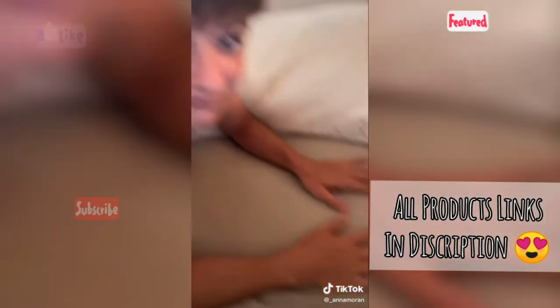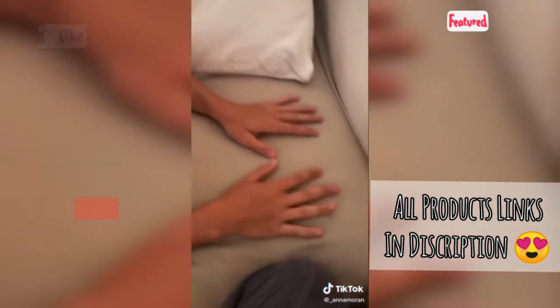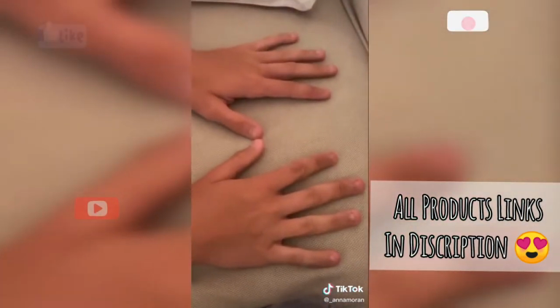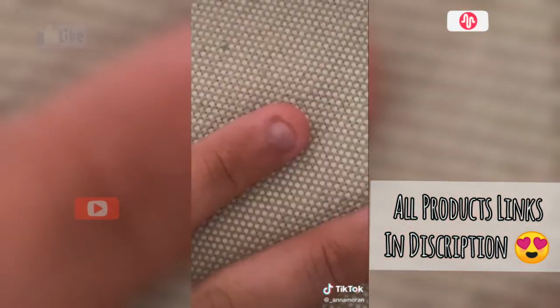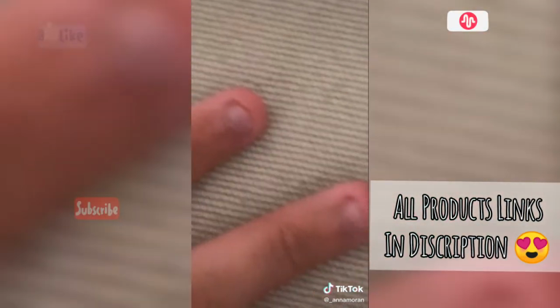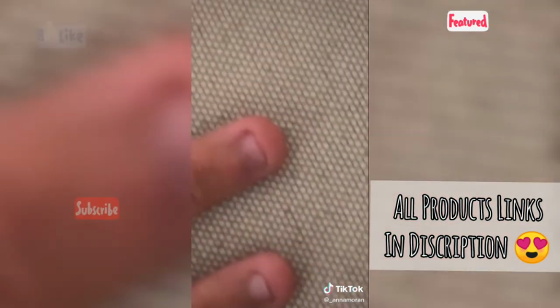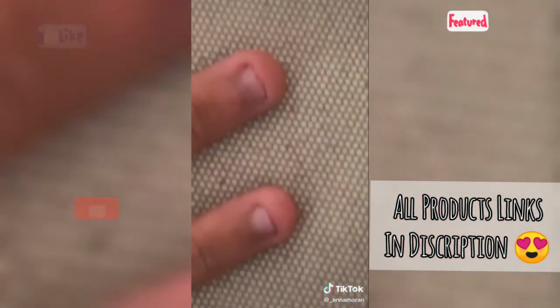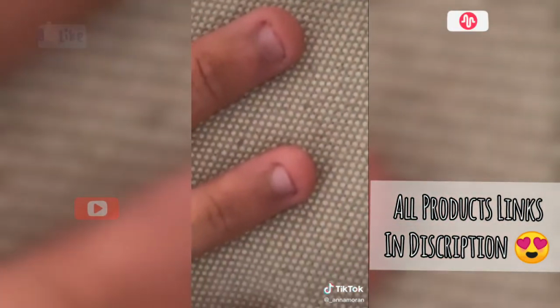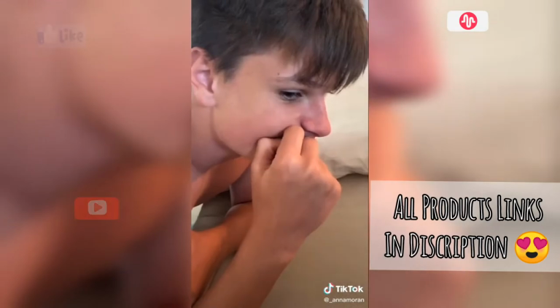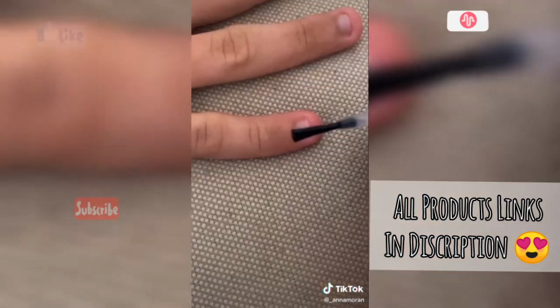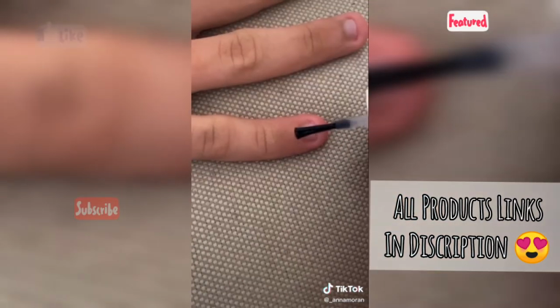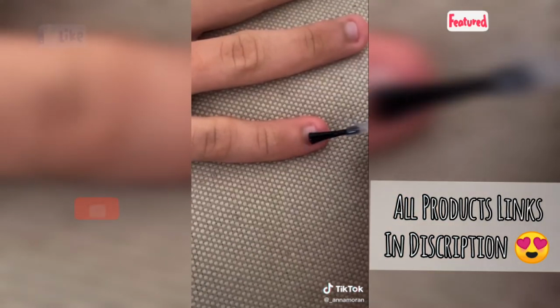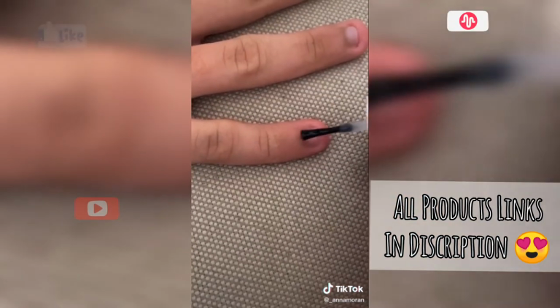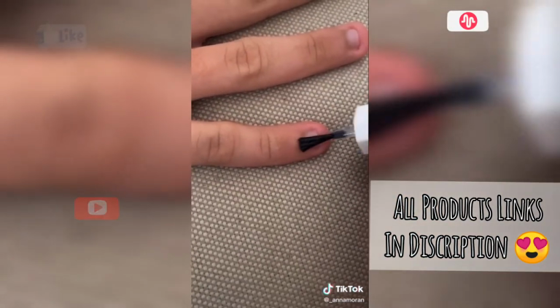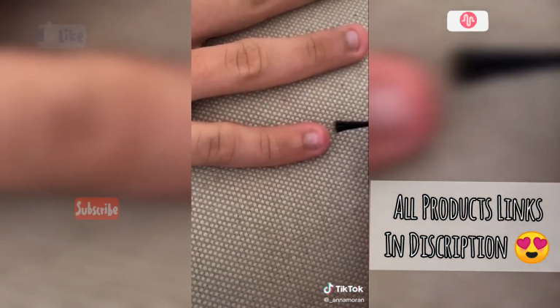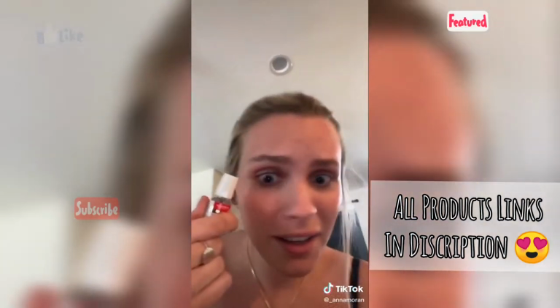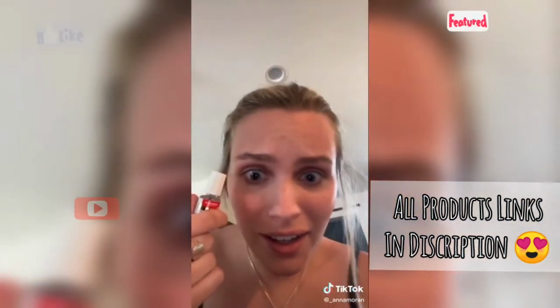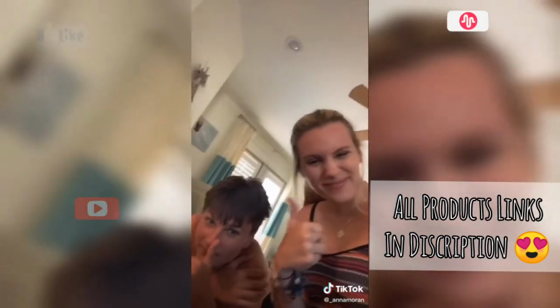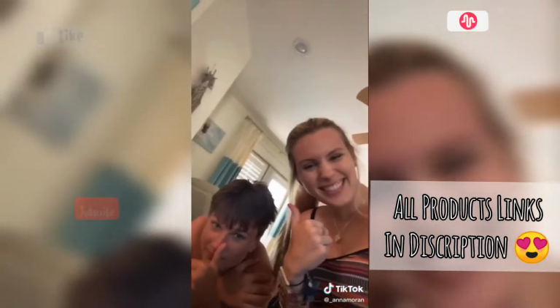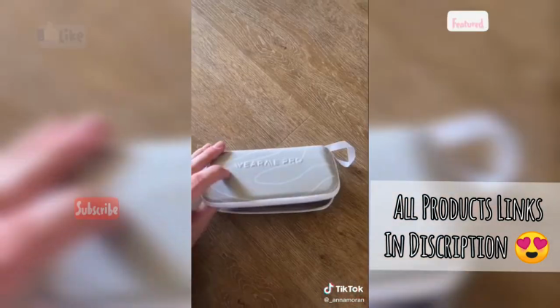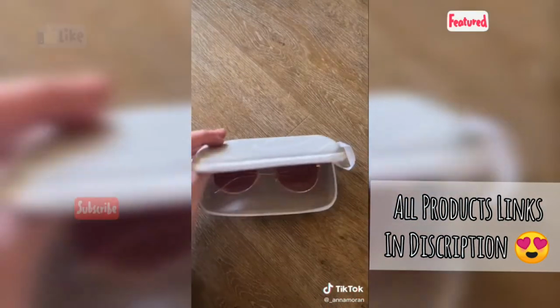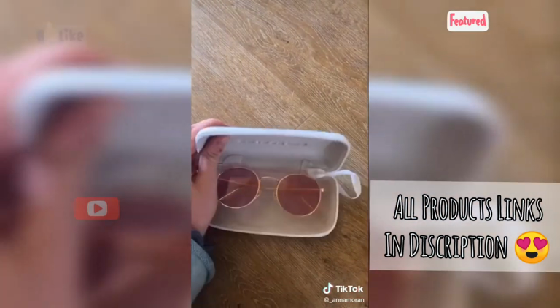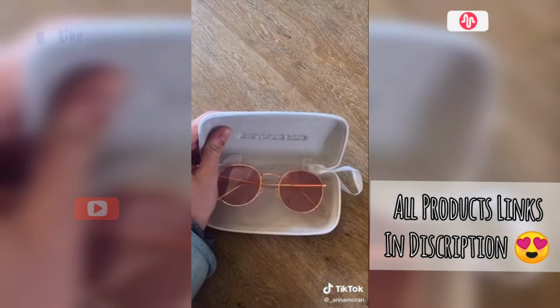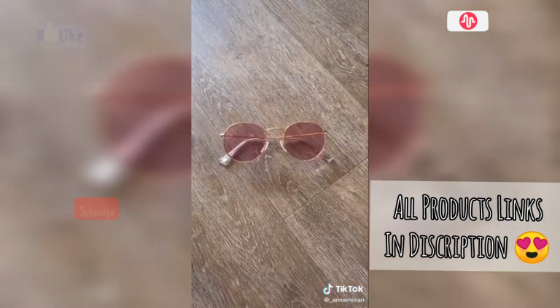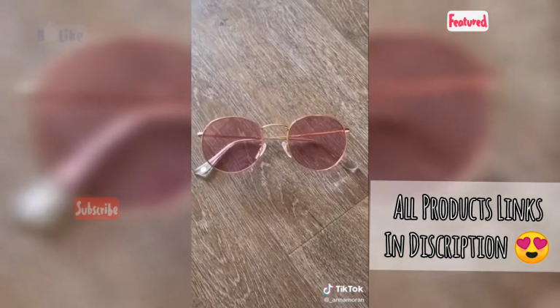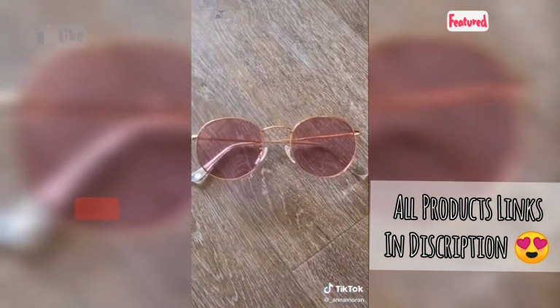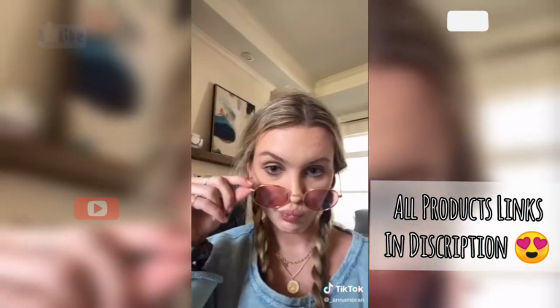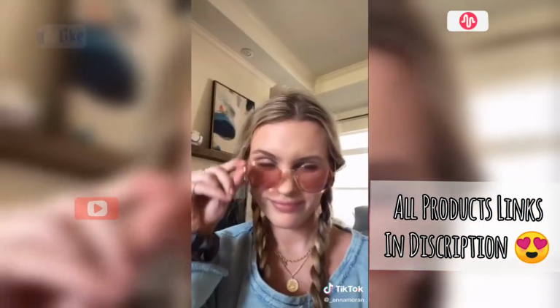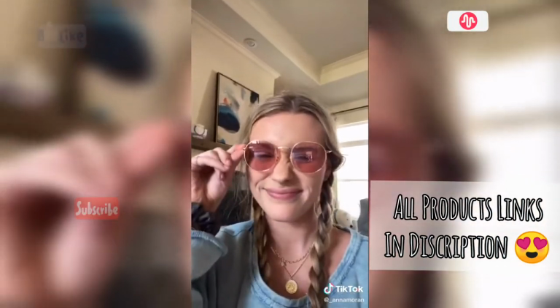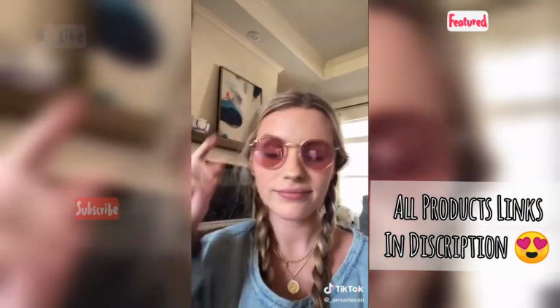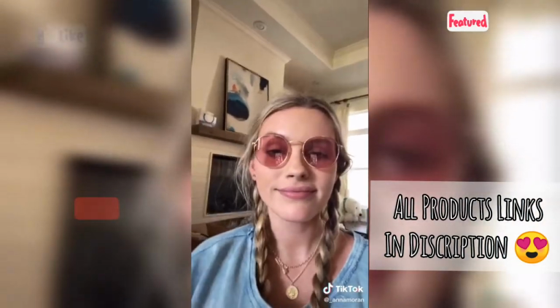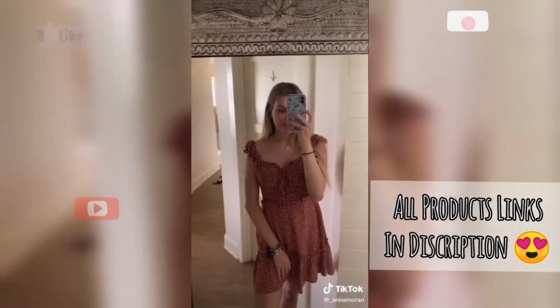My brother bites his nails so bad and he wants to stop, so I got him this — it's a clear little polish that you put over your nails and it makes them really gross so you literally can't bite them. There are some affordable, cute and good quality sunglasses and I really love this color too.